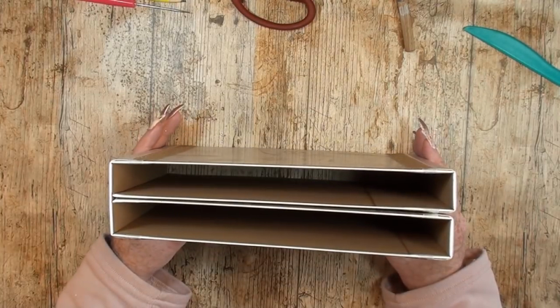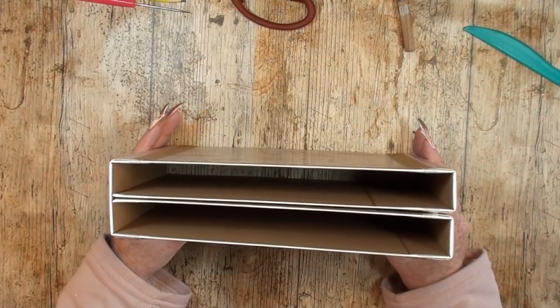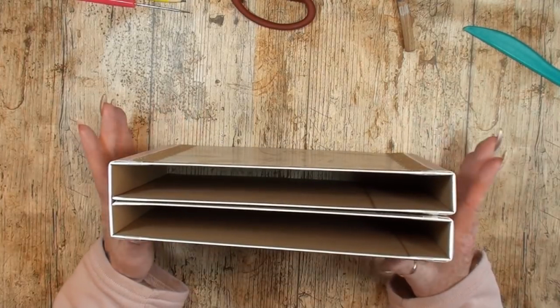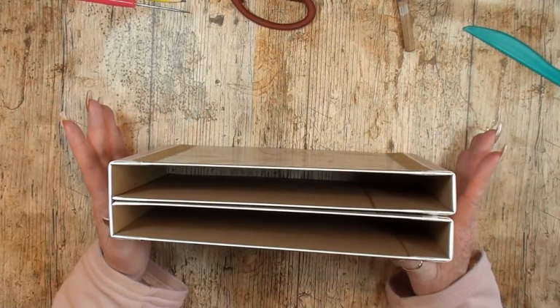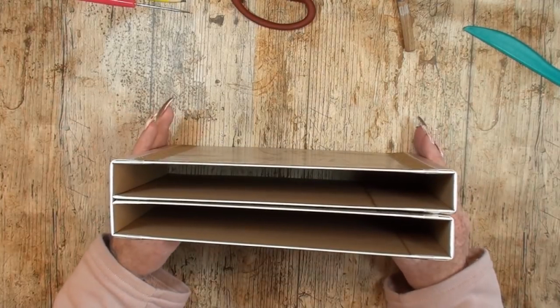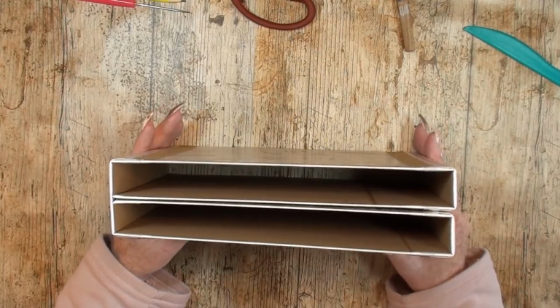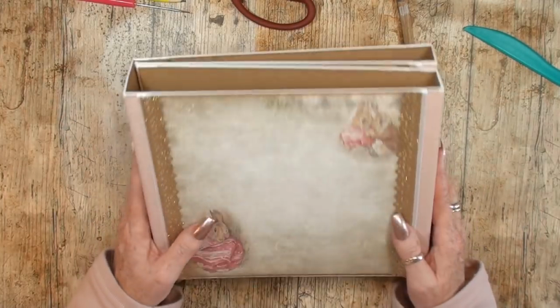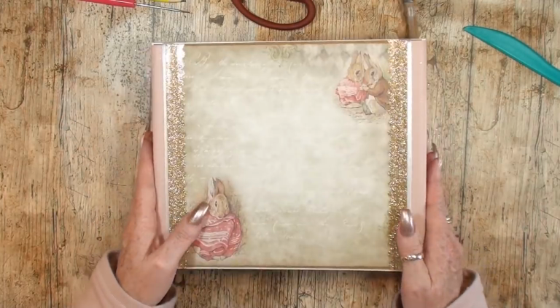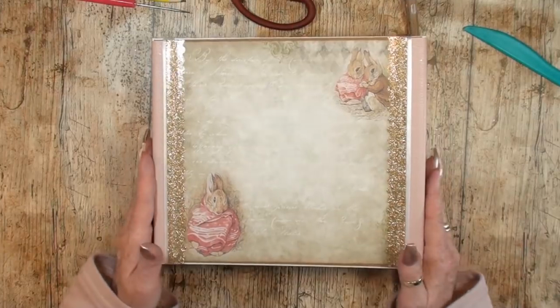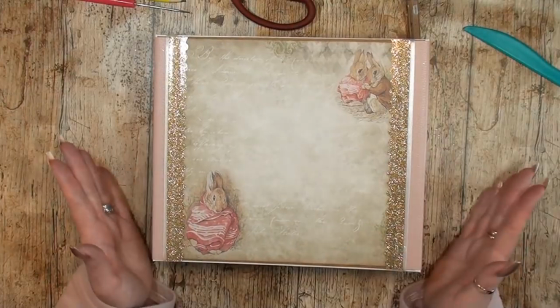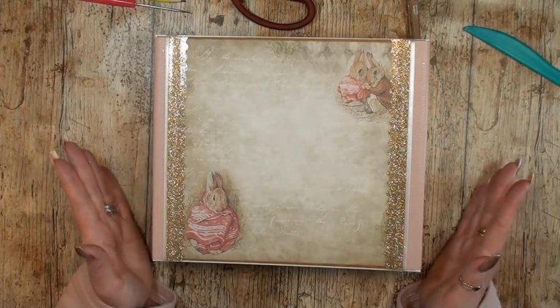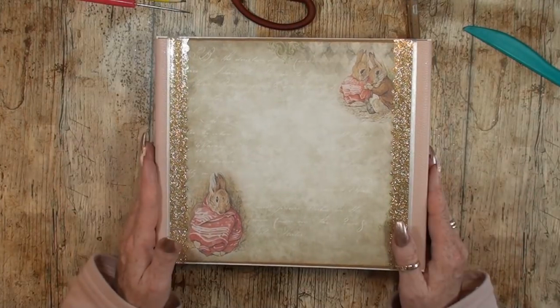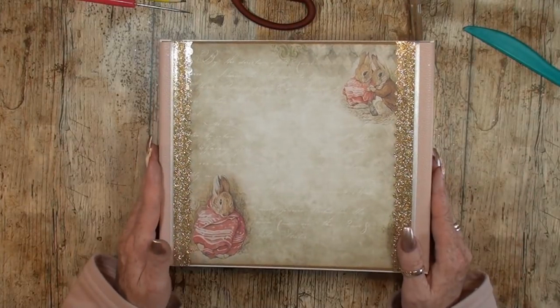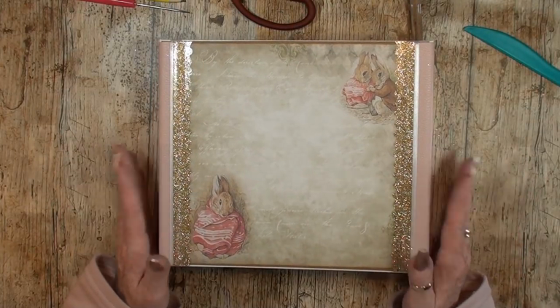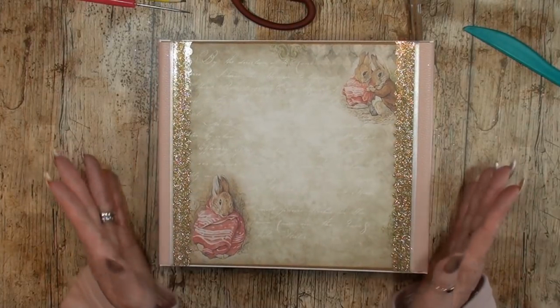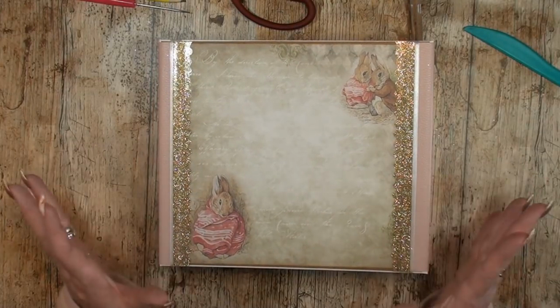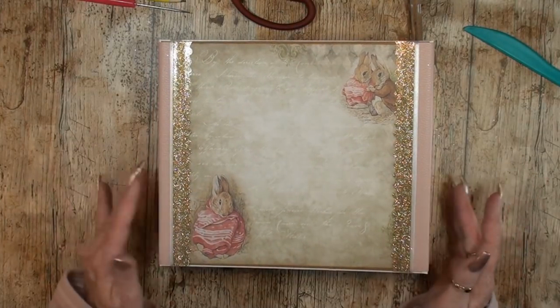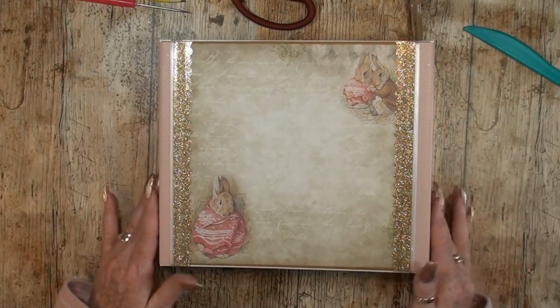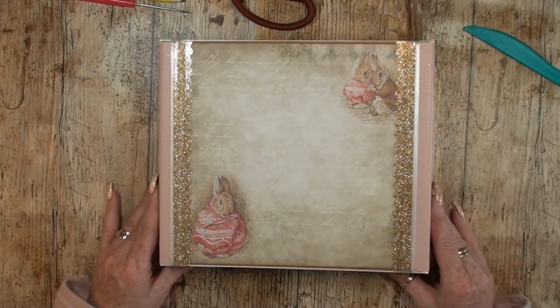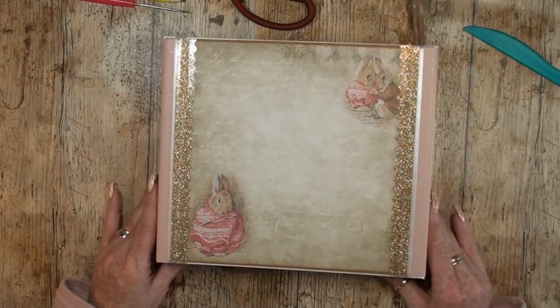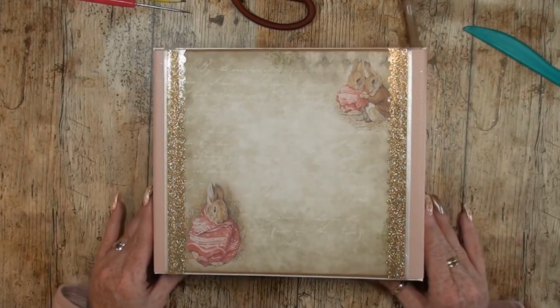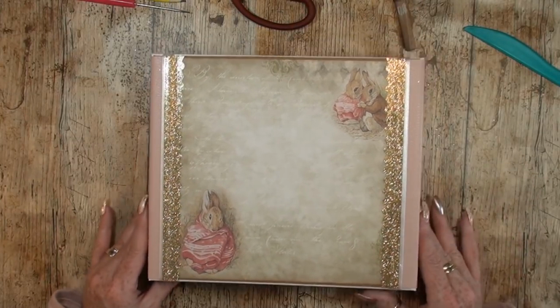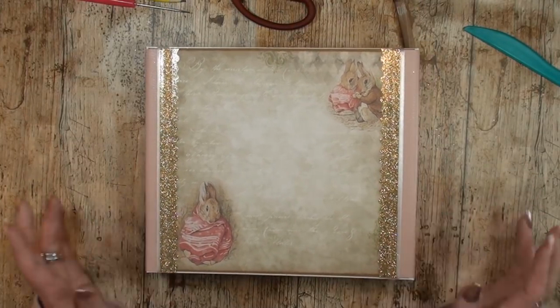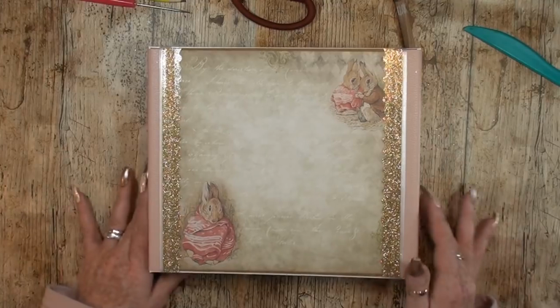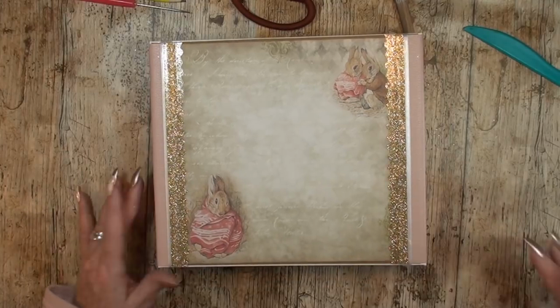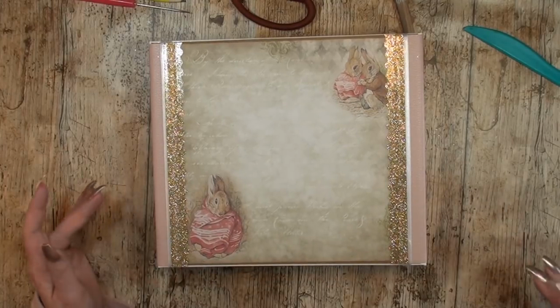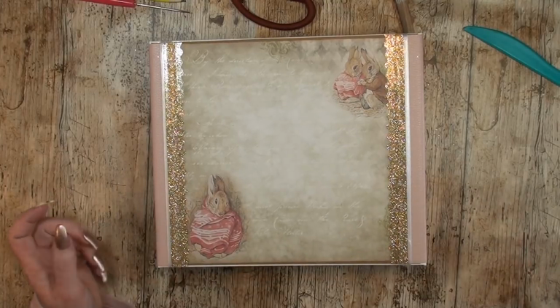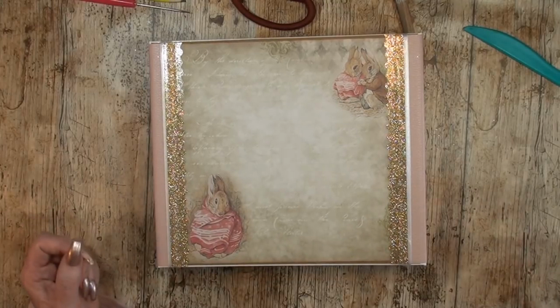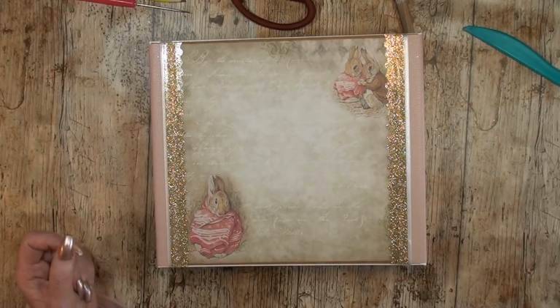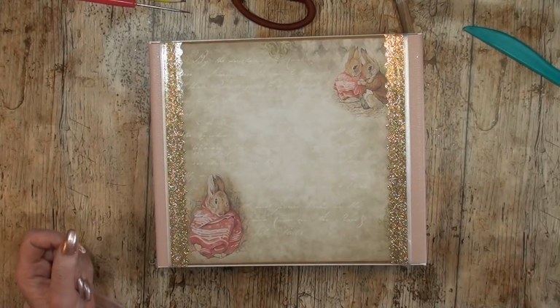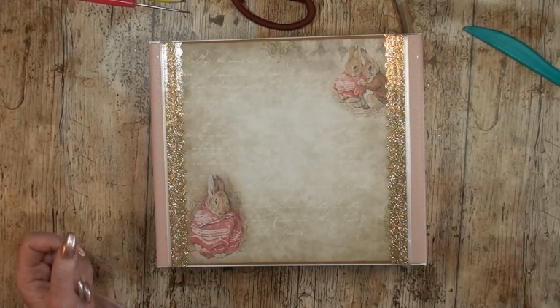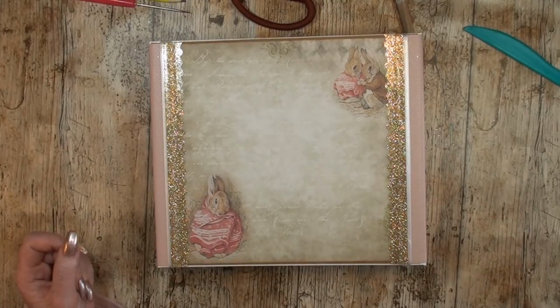The cover is done — now is the fun part! We get to do the pages and everything inside. But first I'm going to check on my dog. Back soon!